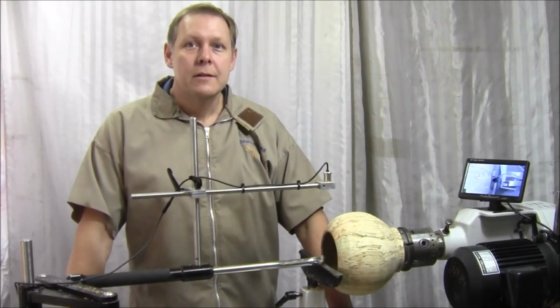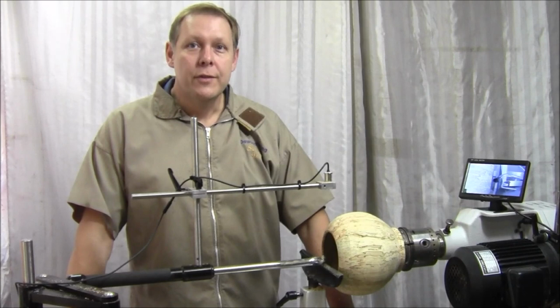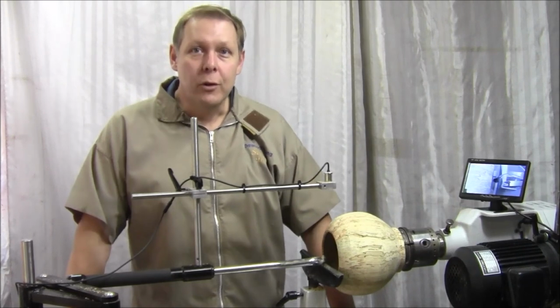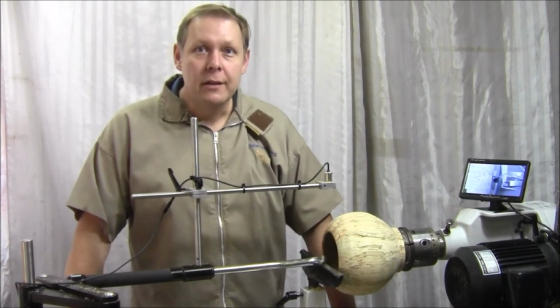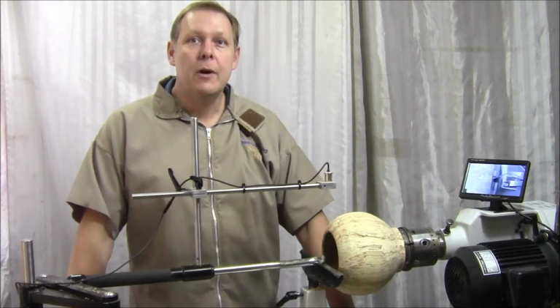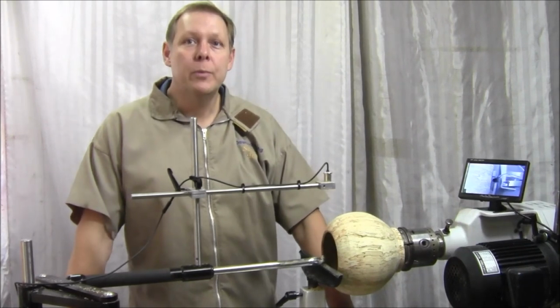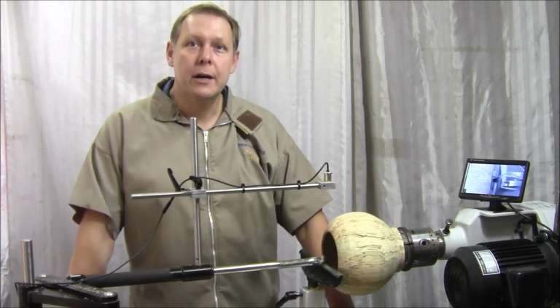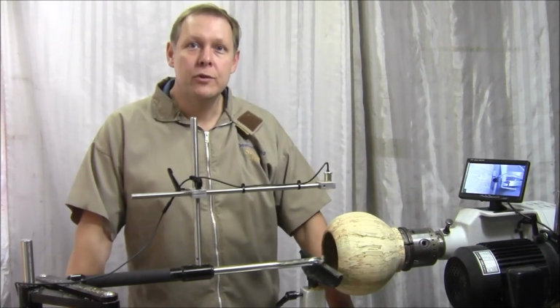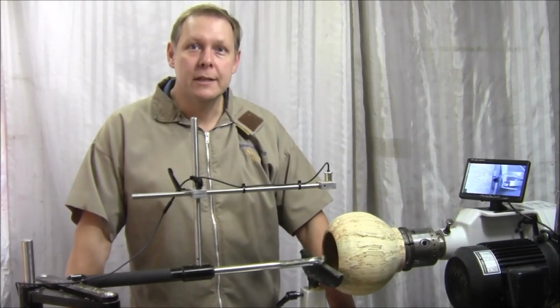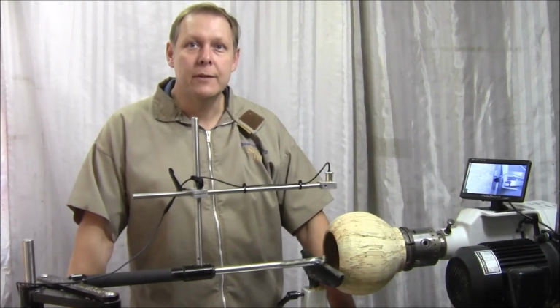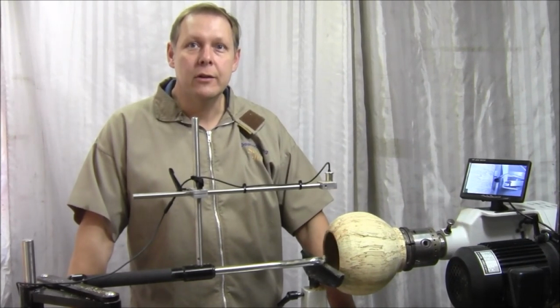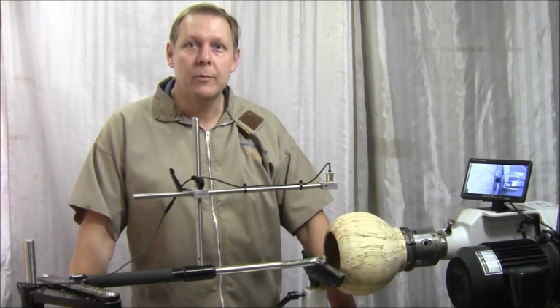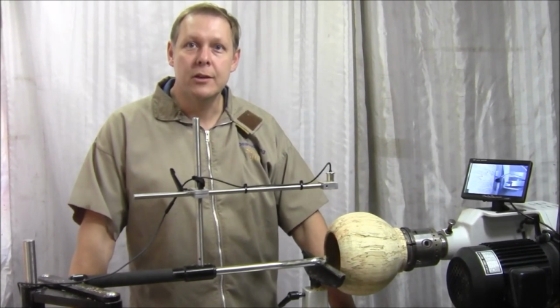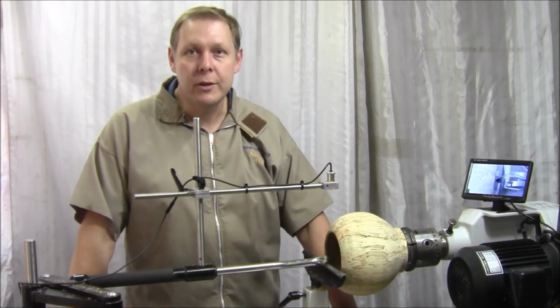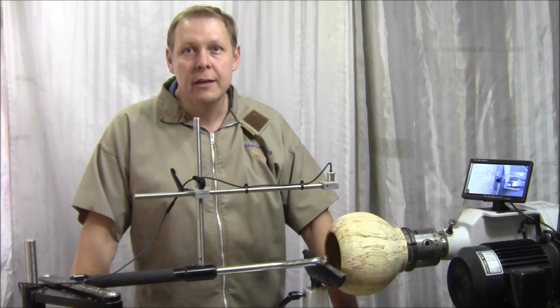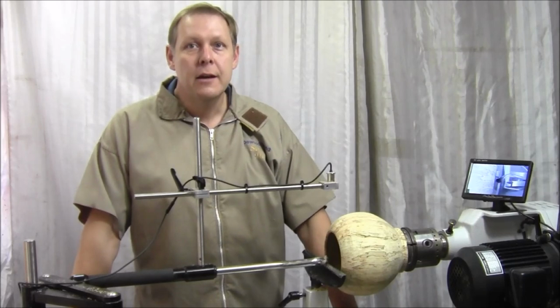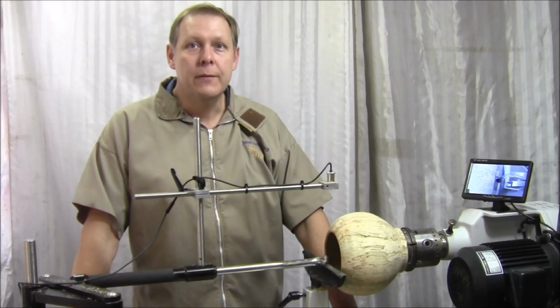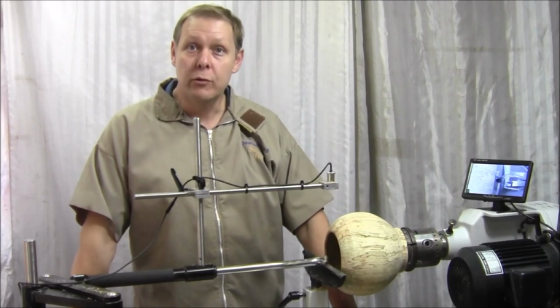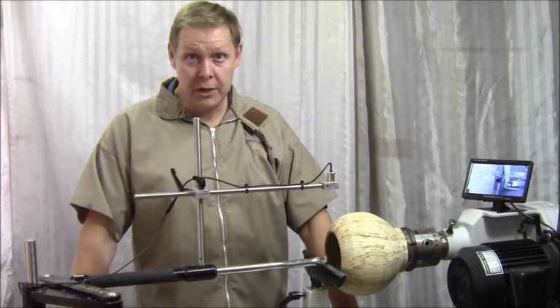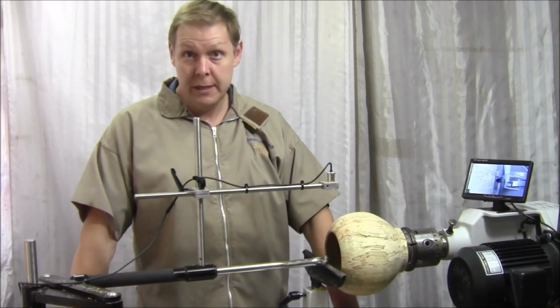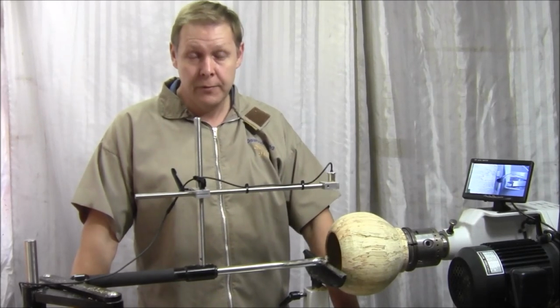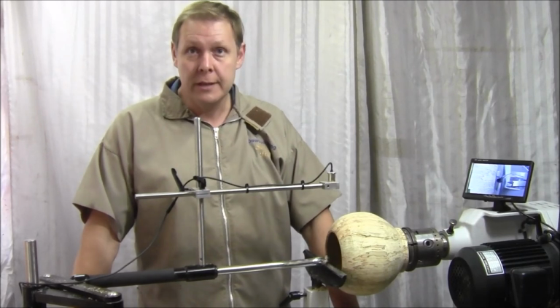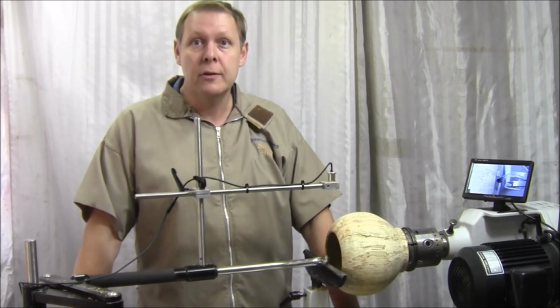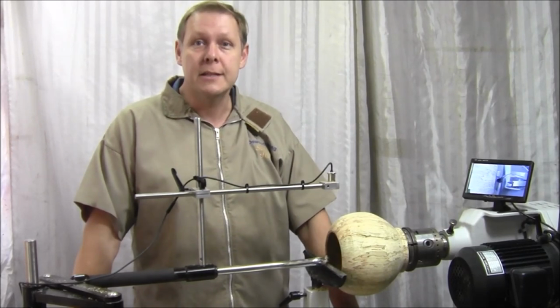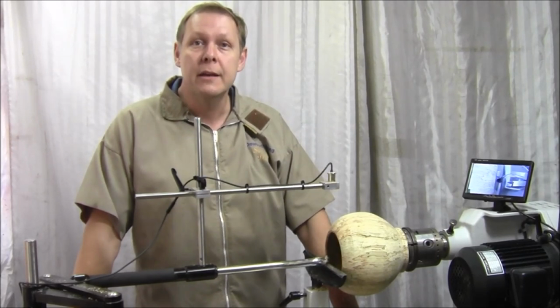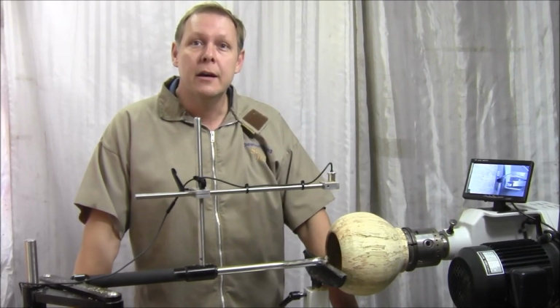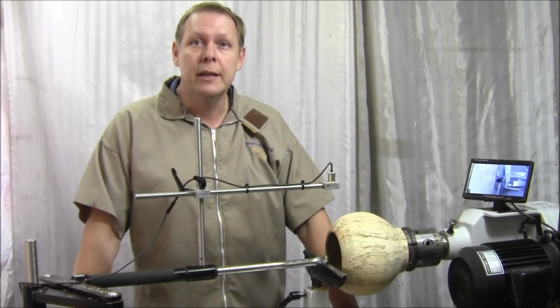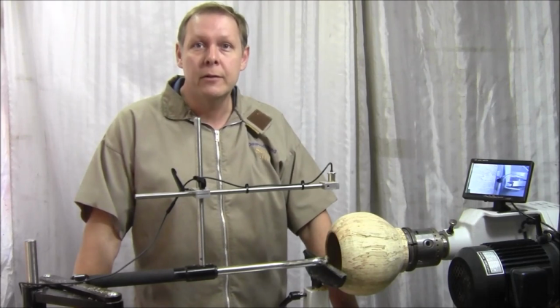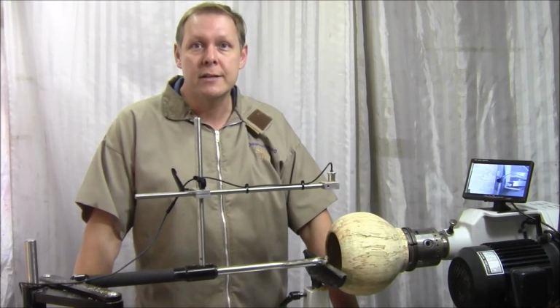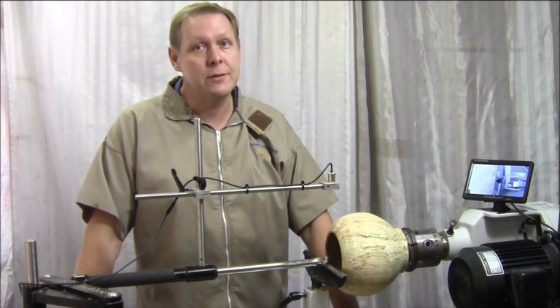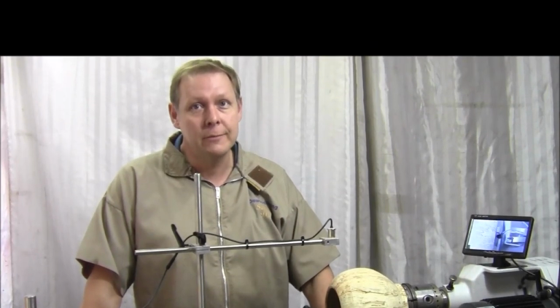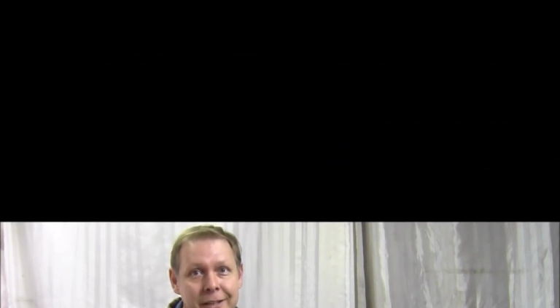Thank you for watching. I hope you enjoyed this overview of the Hope EZ-Arm hollowing jig. If you need any more information, please feel free to contact me on the email address that's about to follow. Thank you.